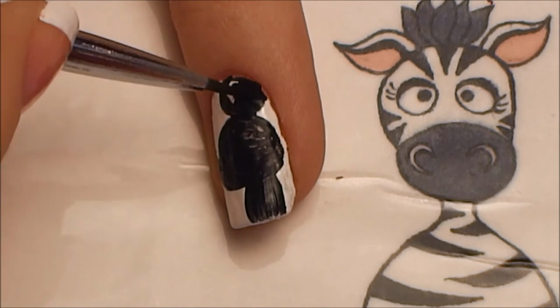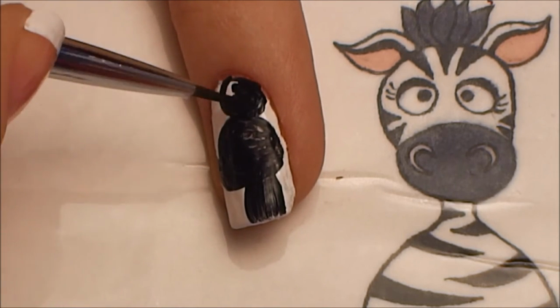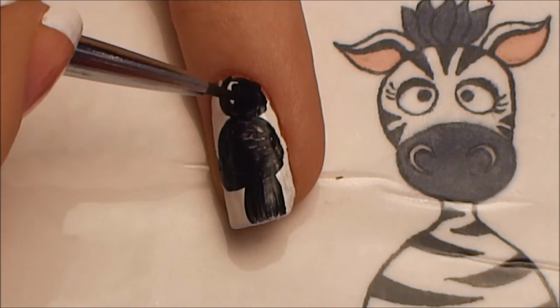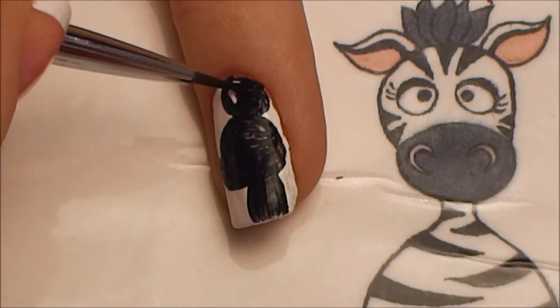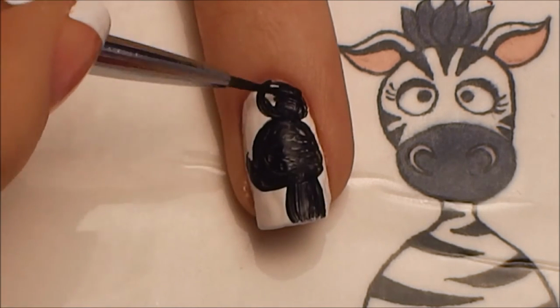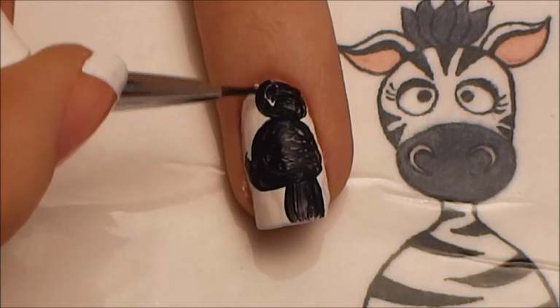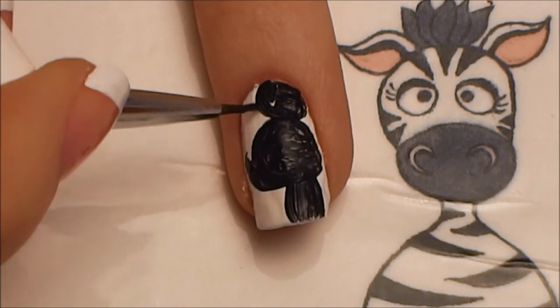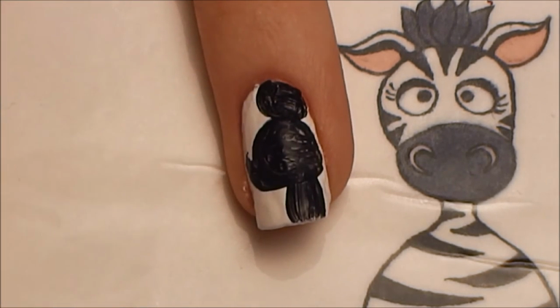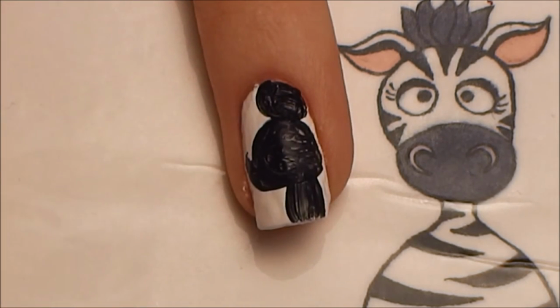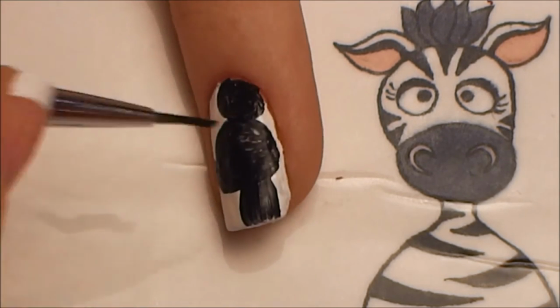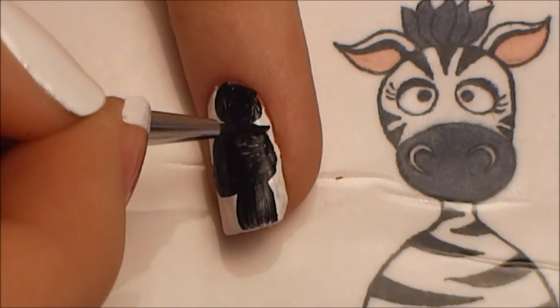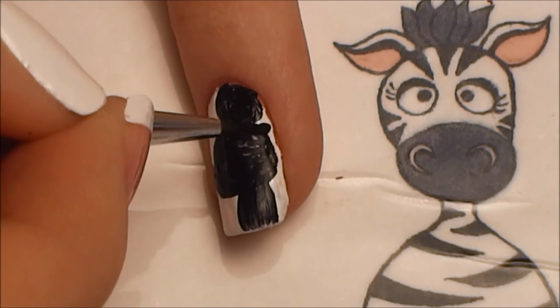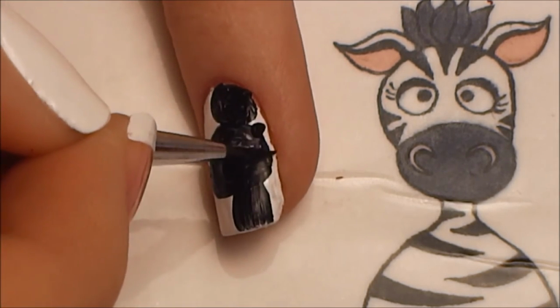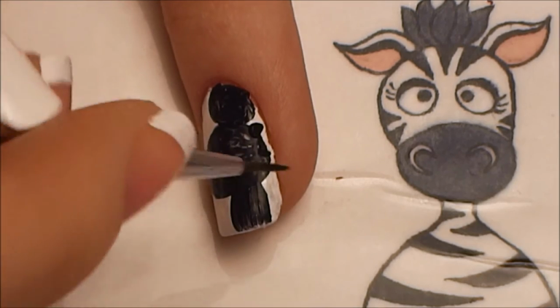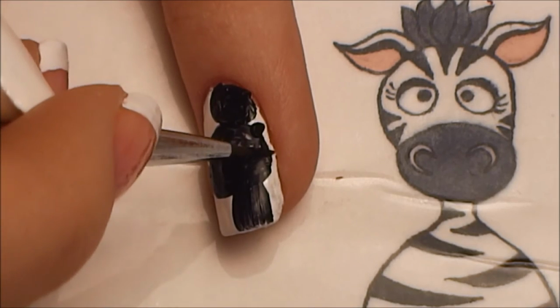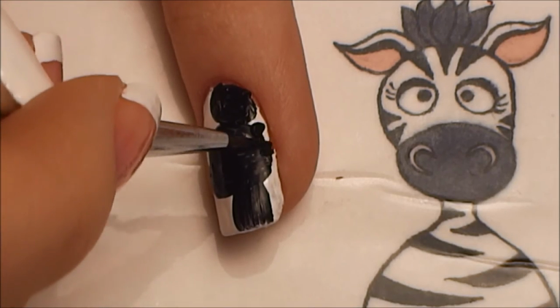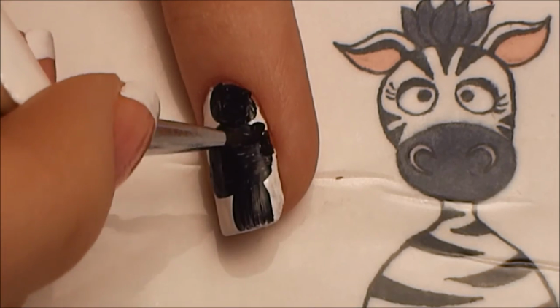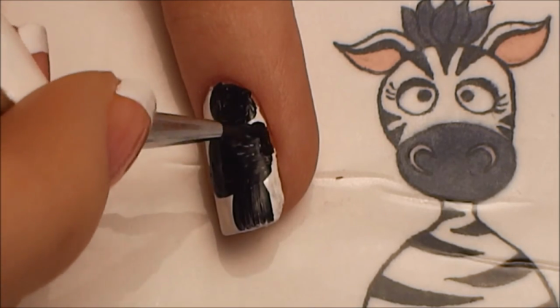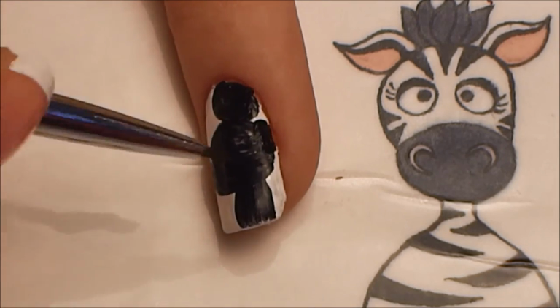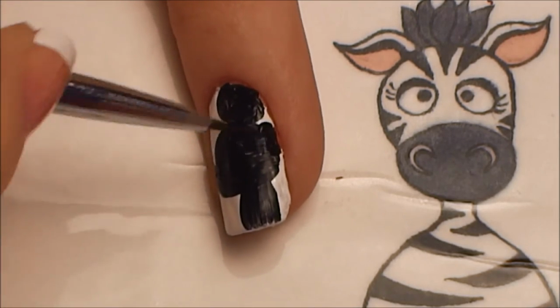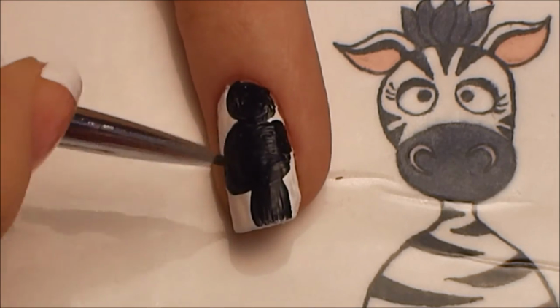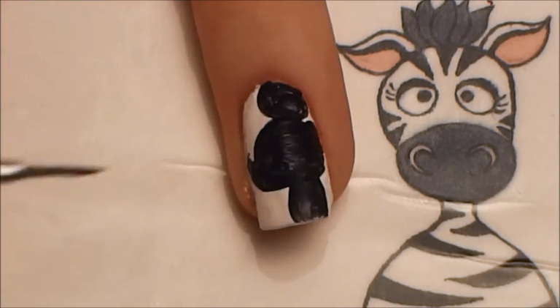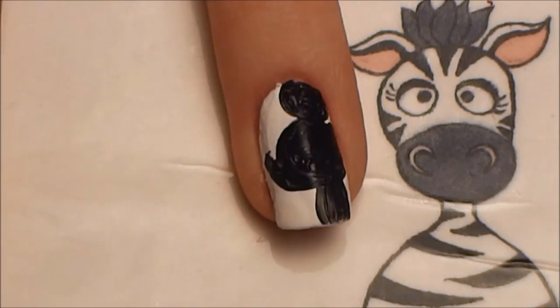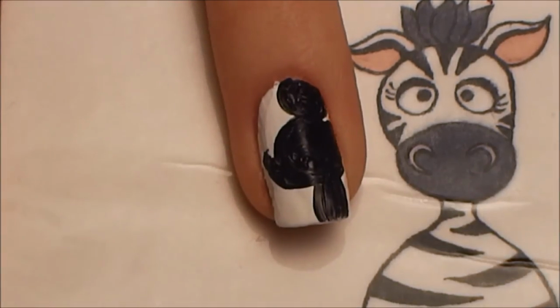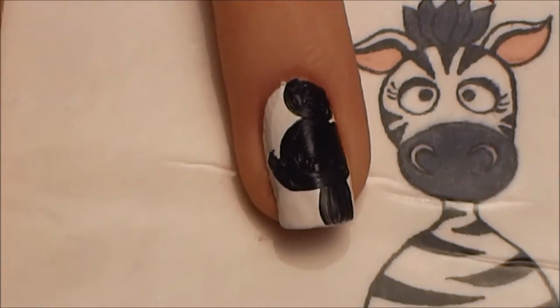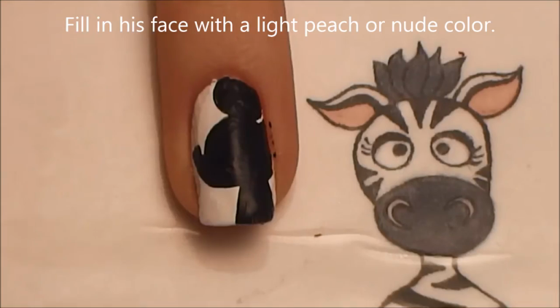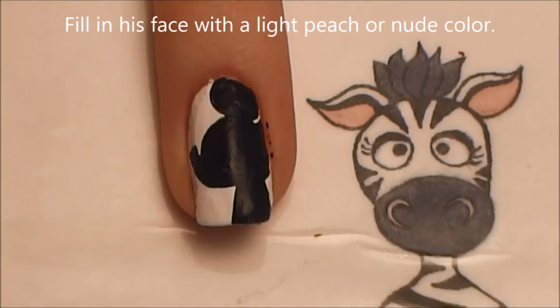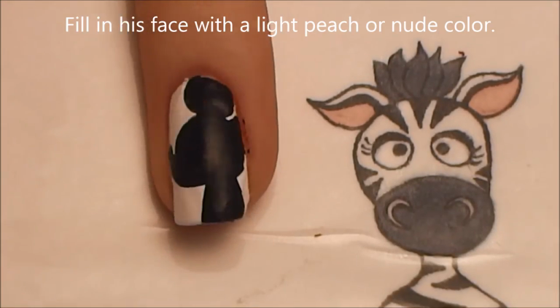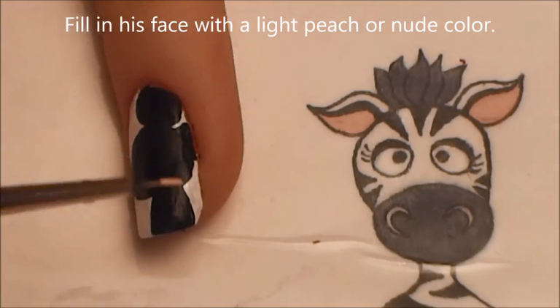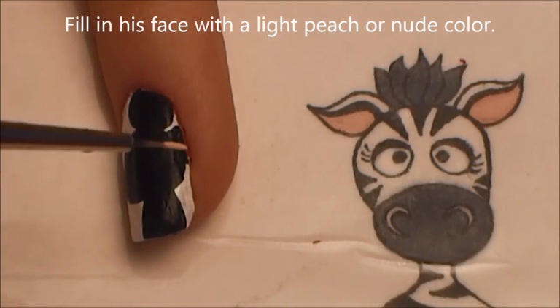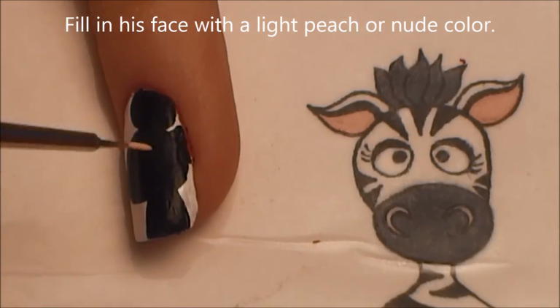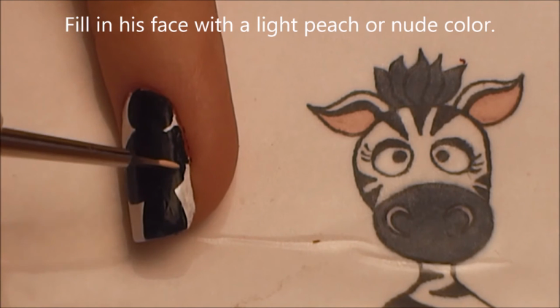Depending on how long your nail is, you might not be able to paint the whole ear — you may just have to paint portions. But you can make your Mickey Mouse smaller if you want the whole ears to fit.